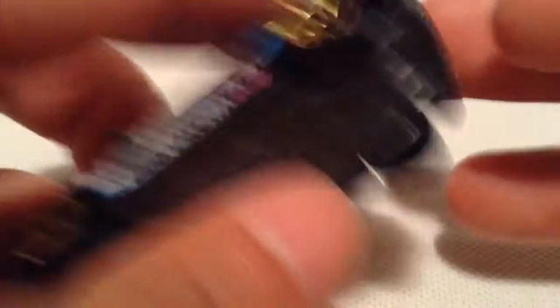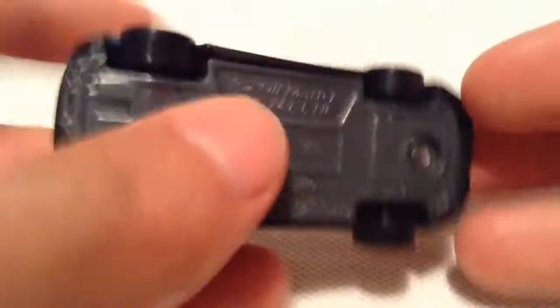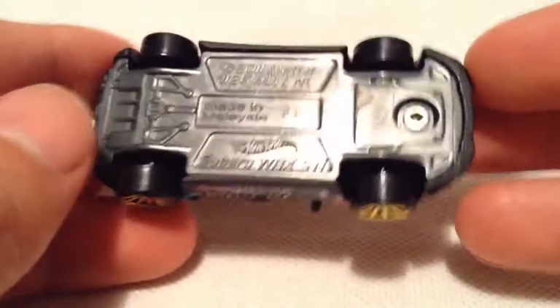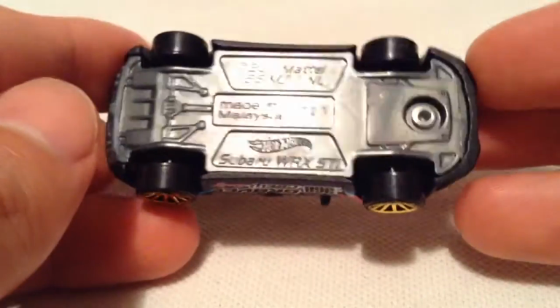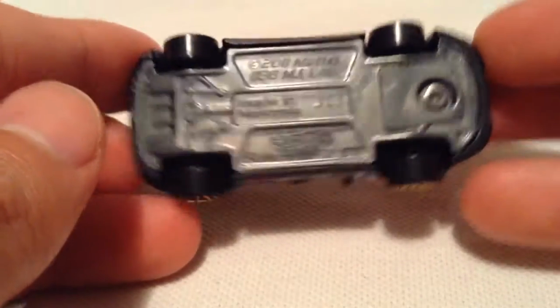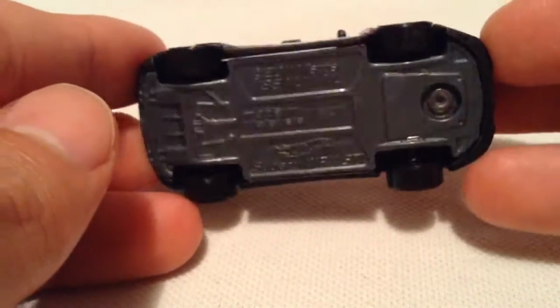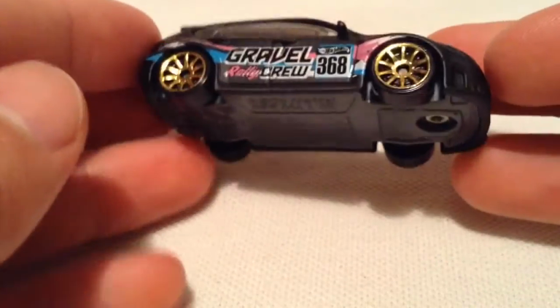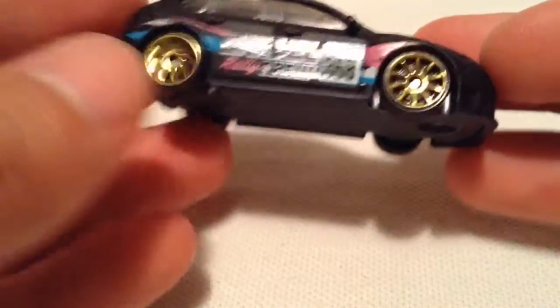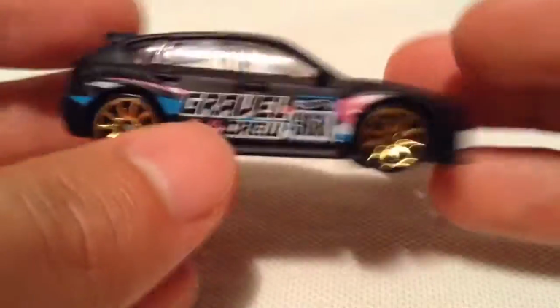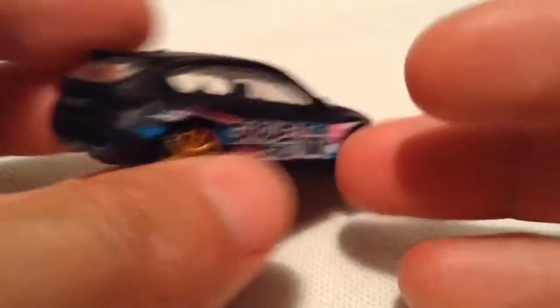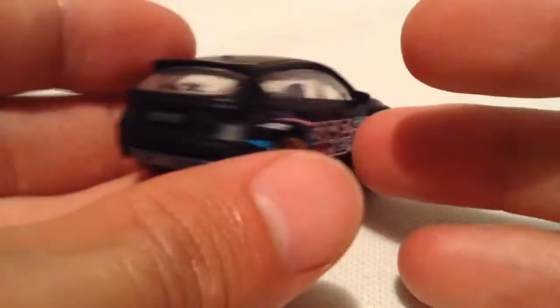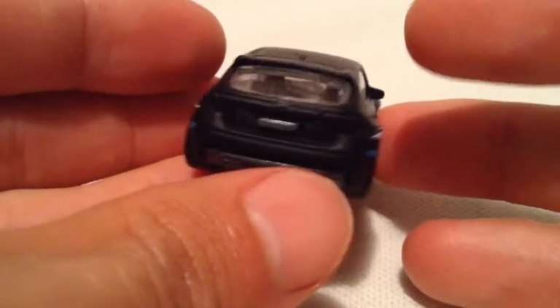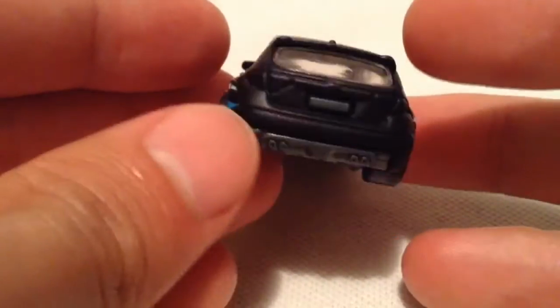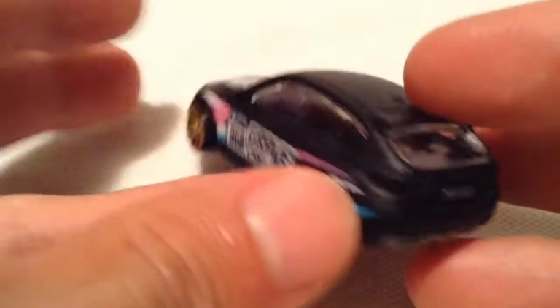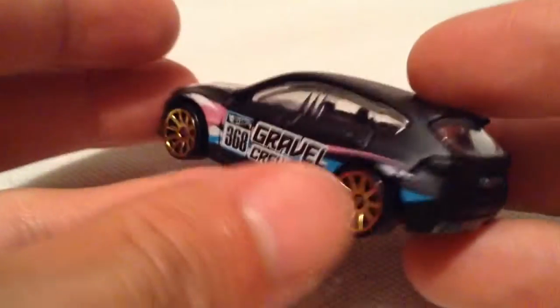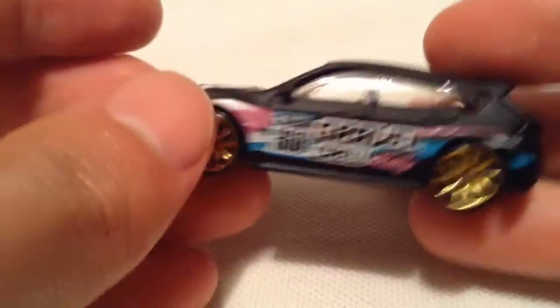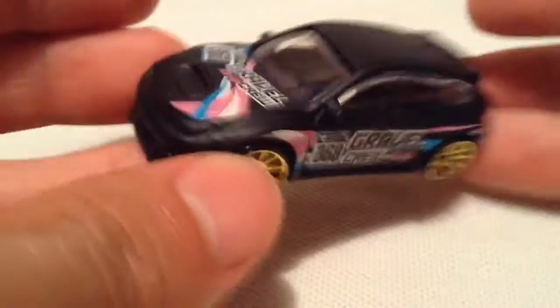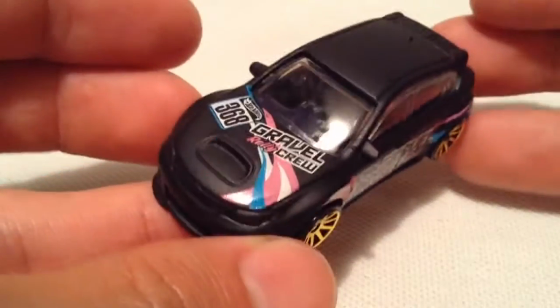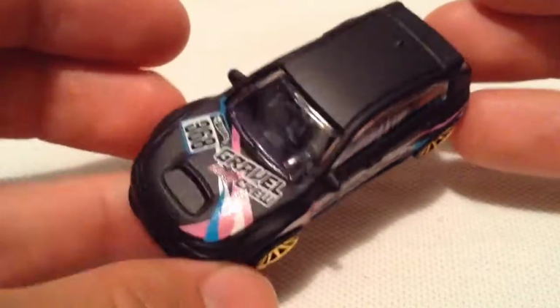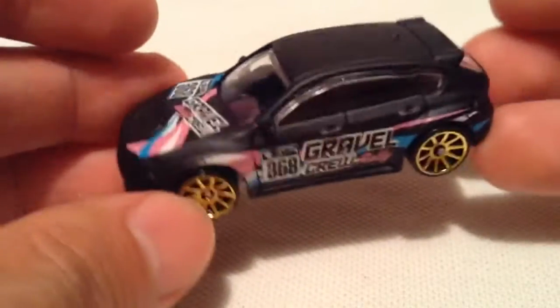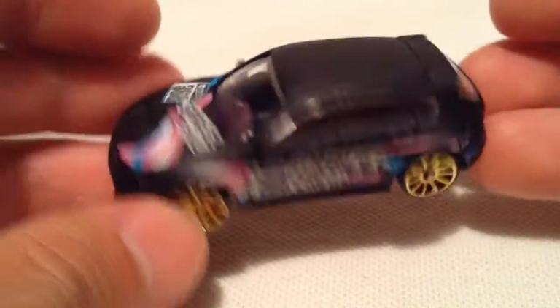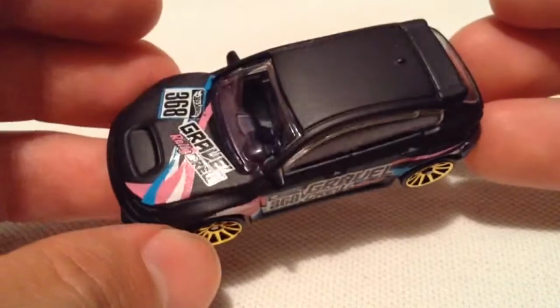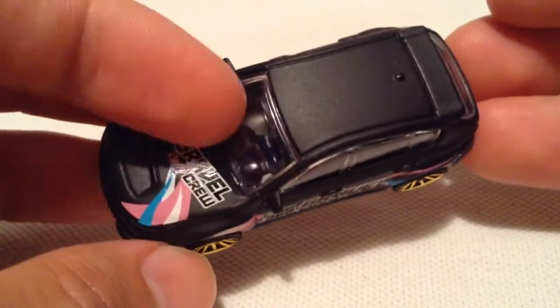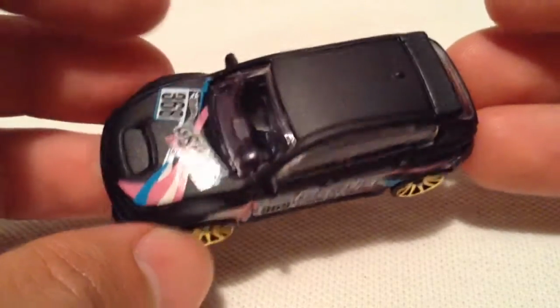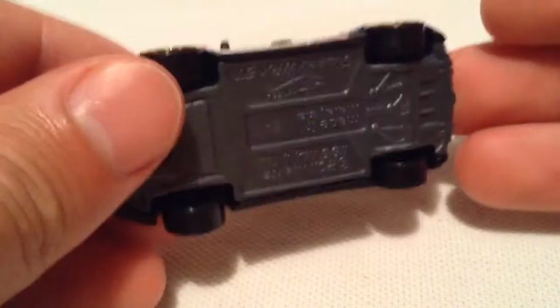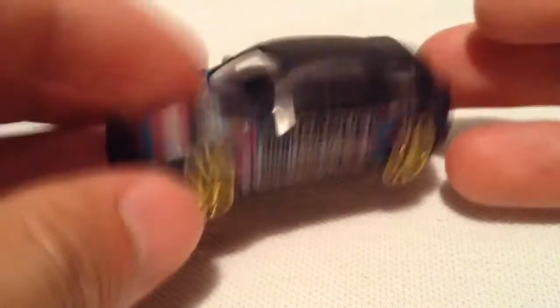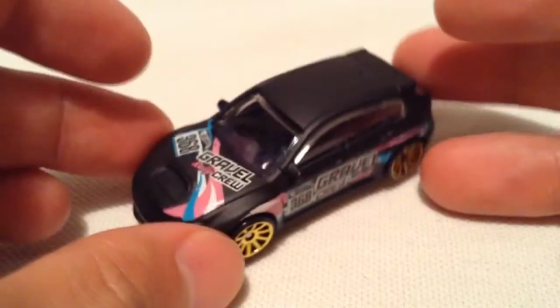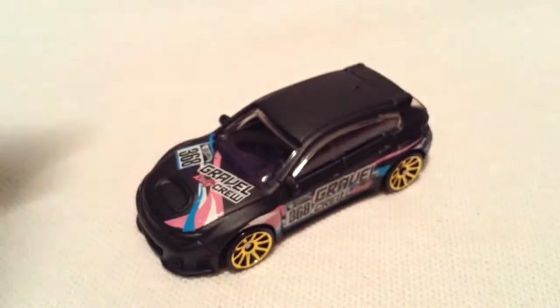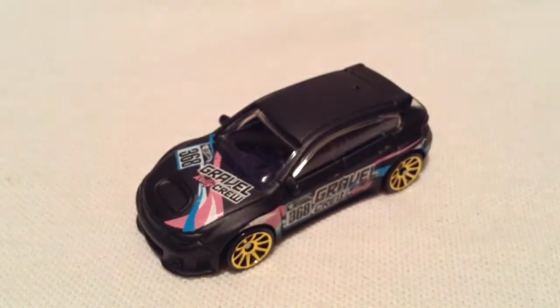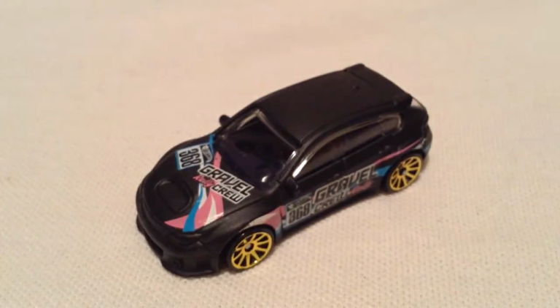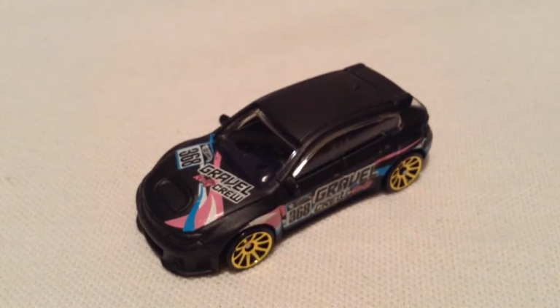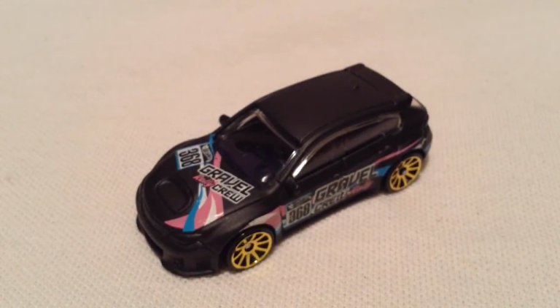There's the base, plastic of course. Just one last look around, nice clear windows. And then the interior is black. So yeah, there you have it. Thanks for watching, please check out my other videos.